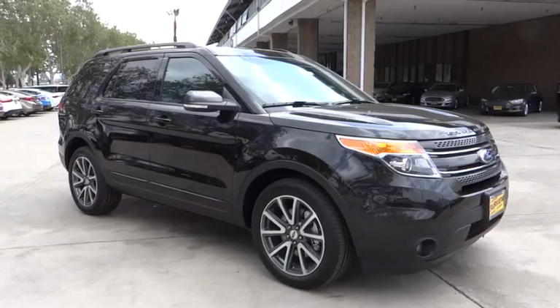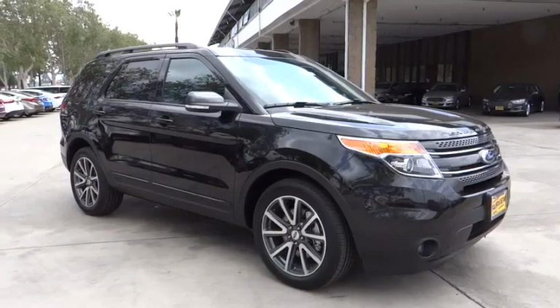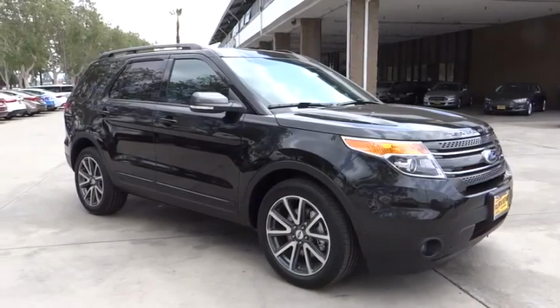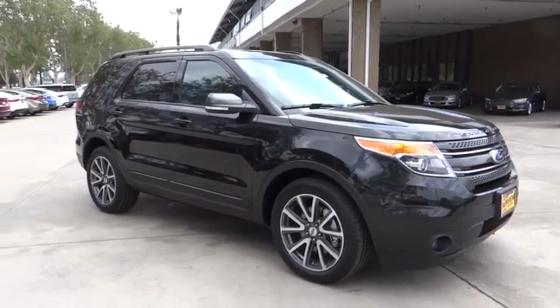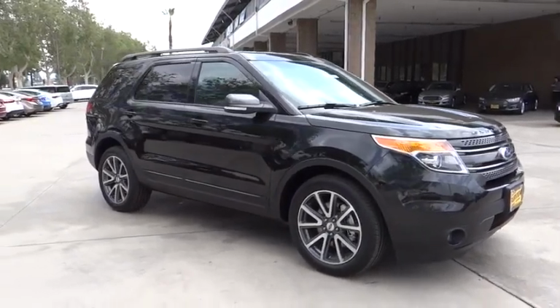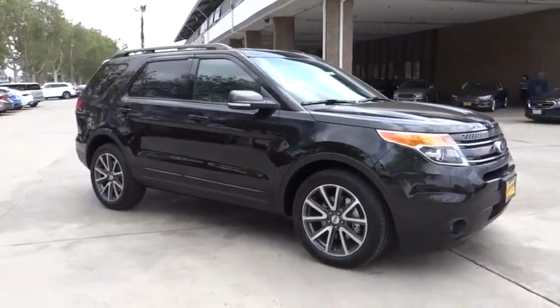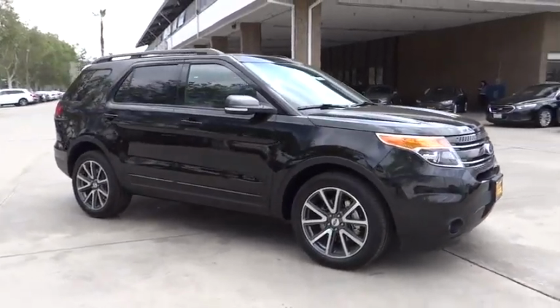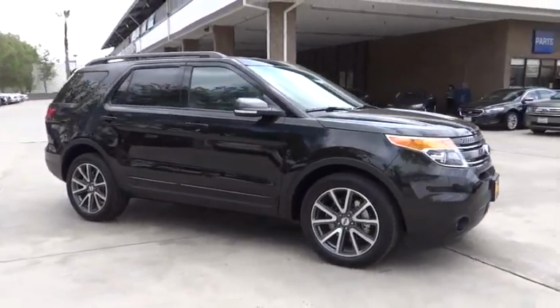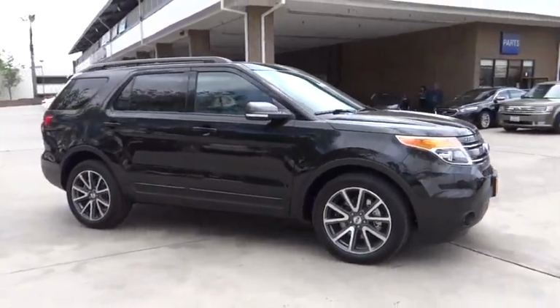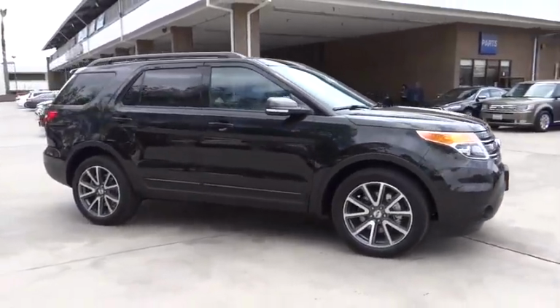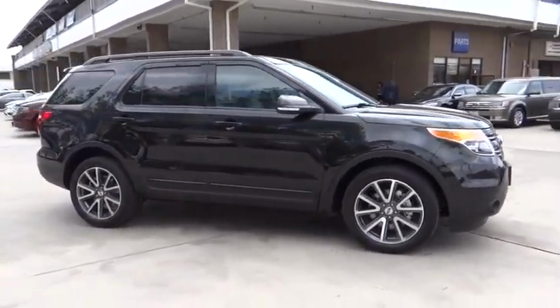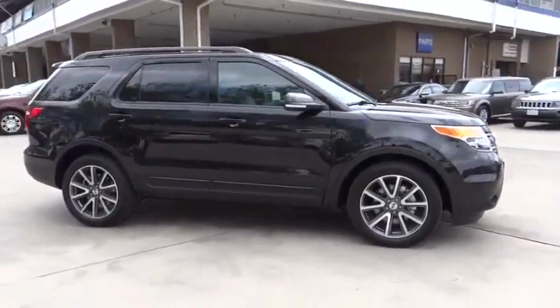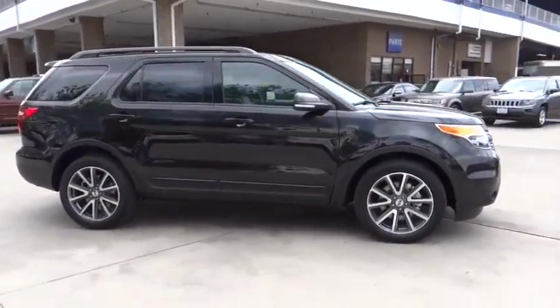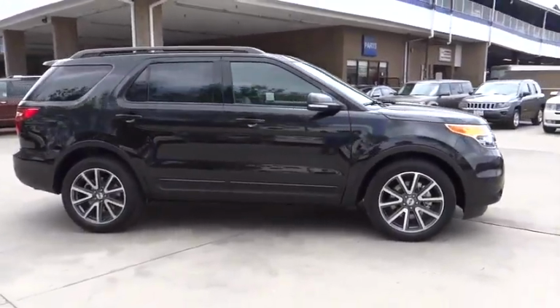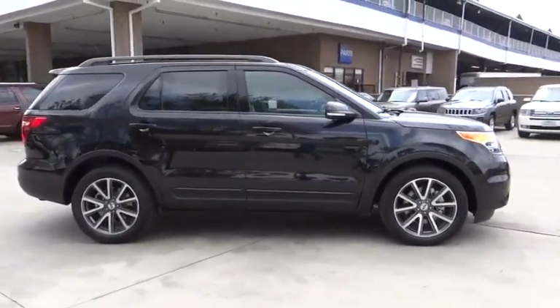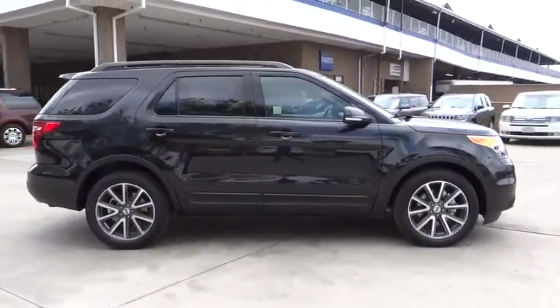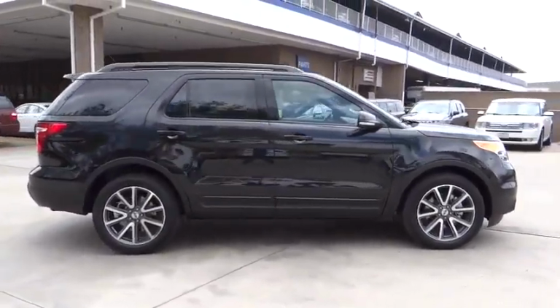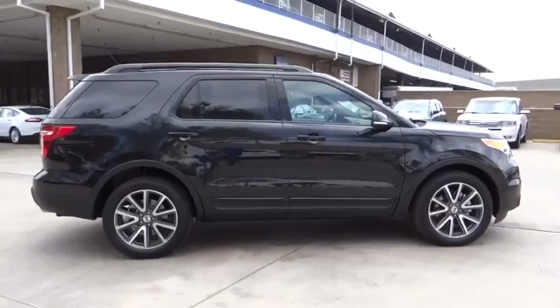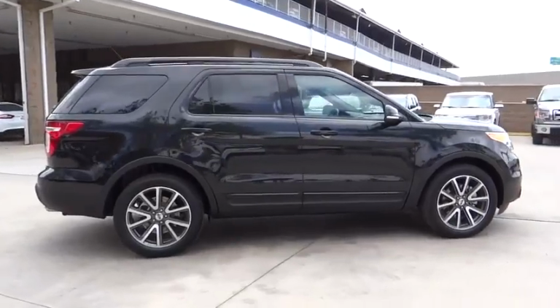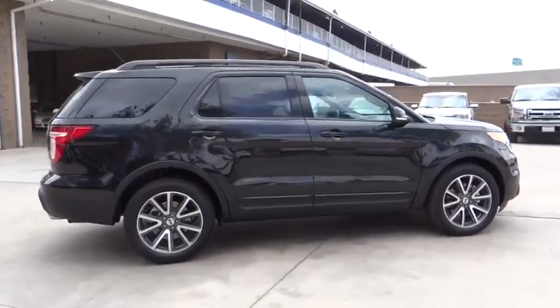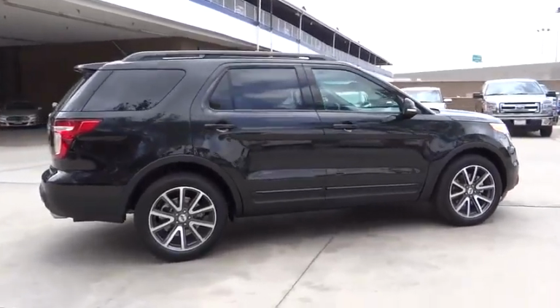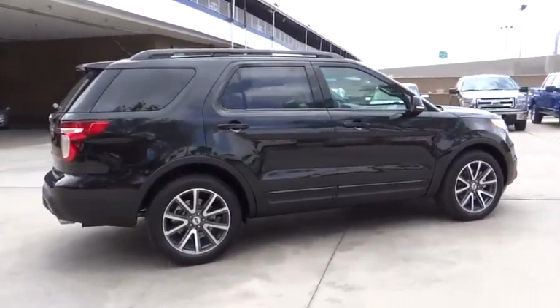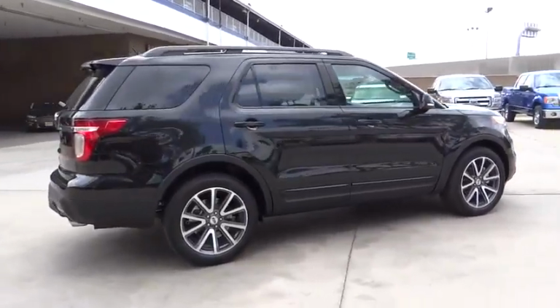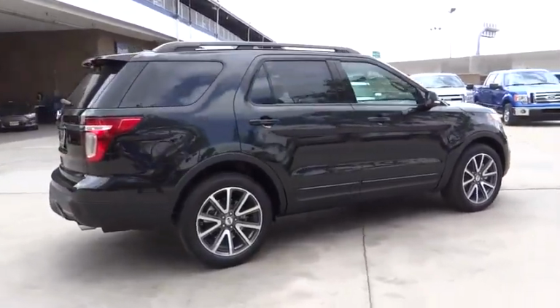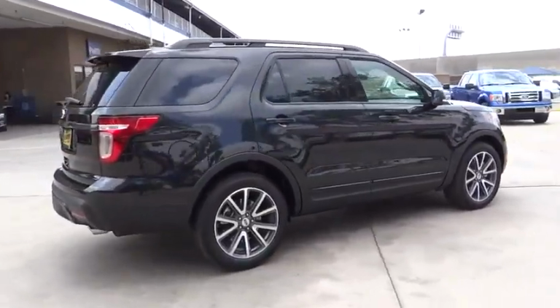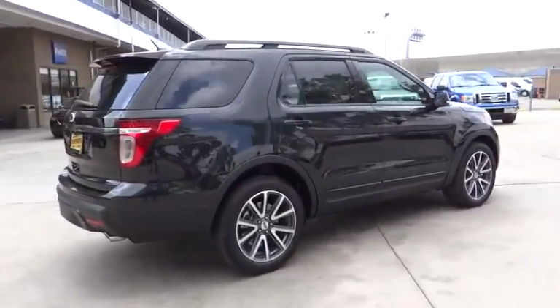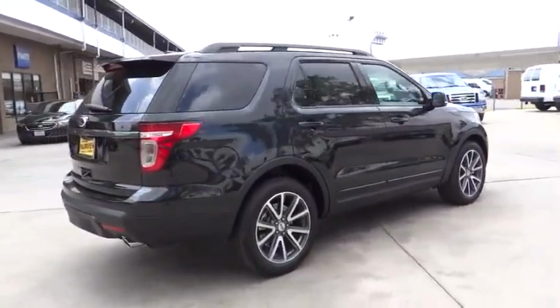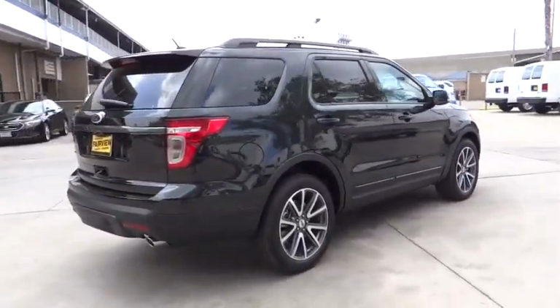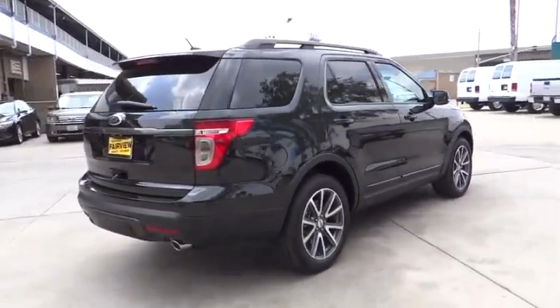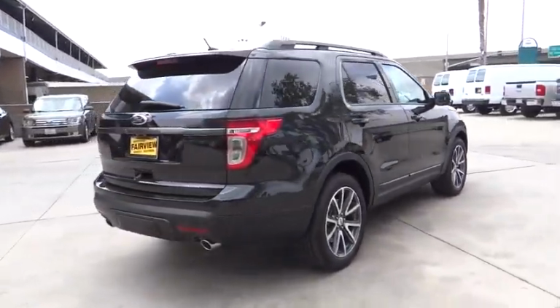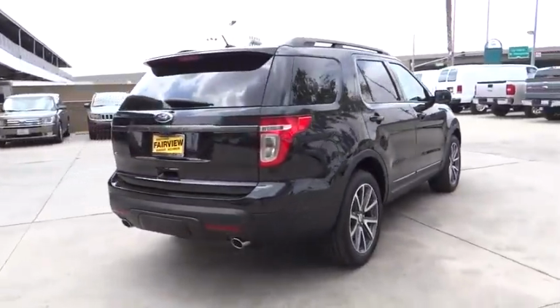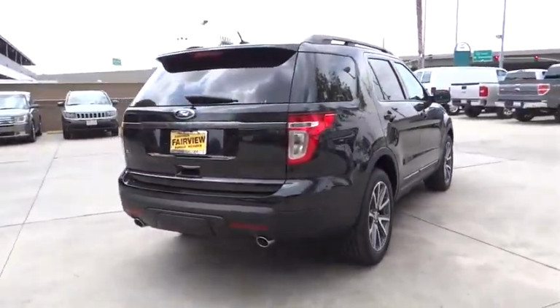2015 Explorer. You've got a lot of capabilities to call on in a Ford Explorer. Don't underestimate your choices. Here are some of this vehicle's great options.